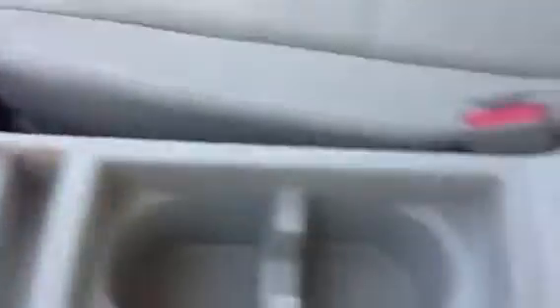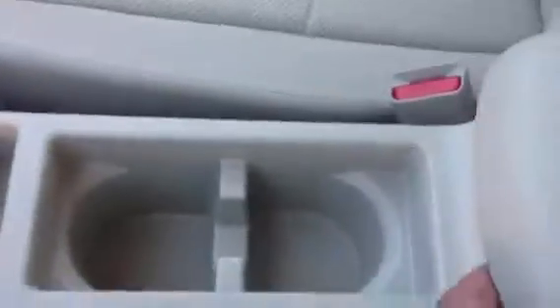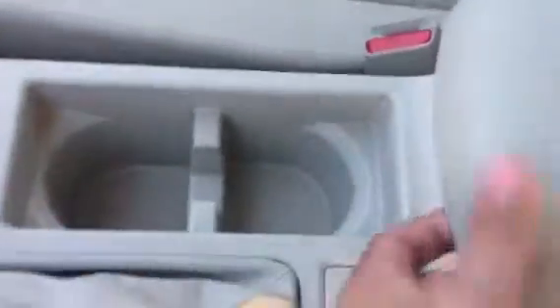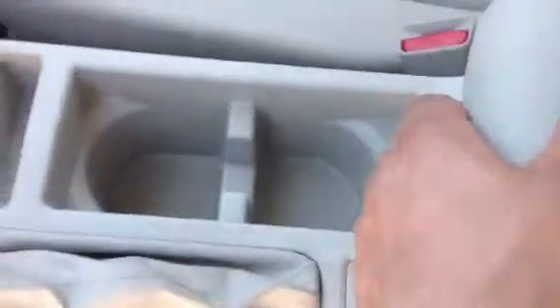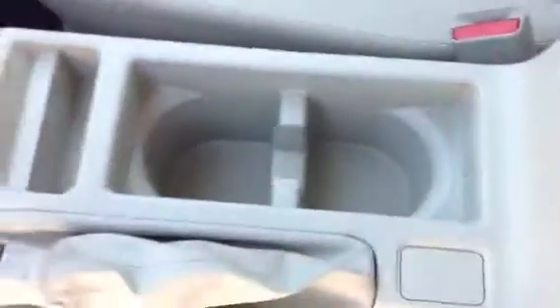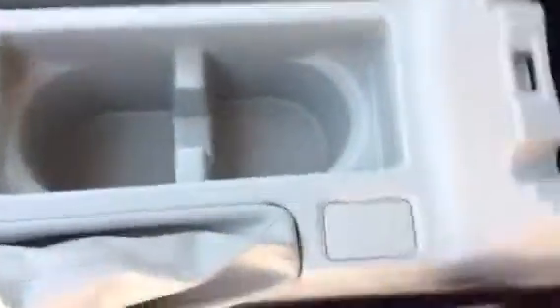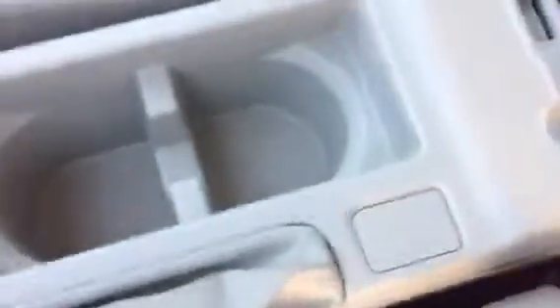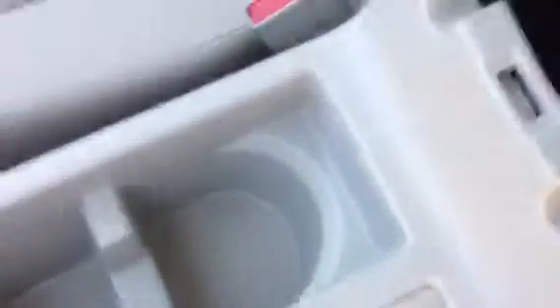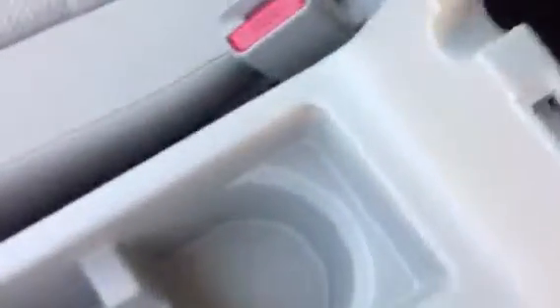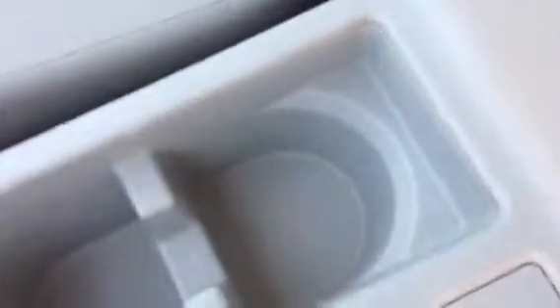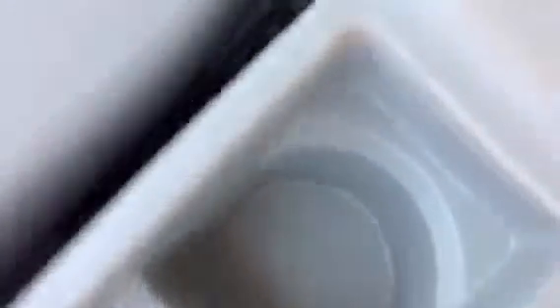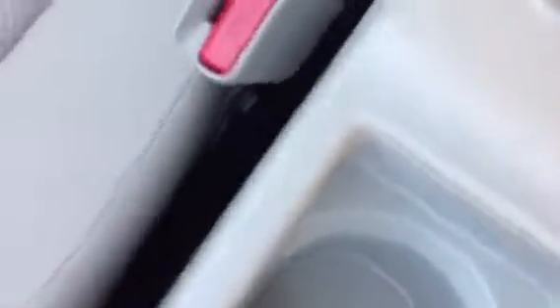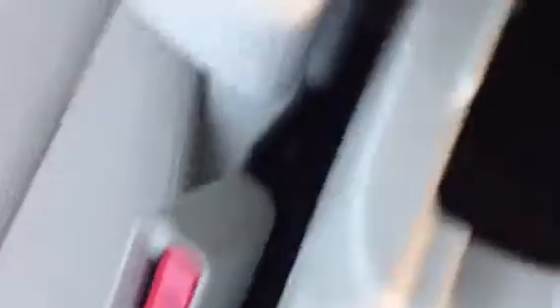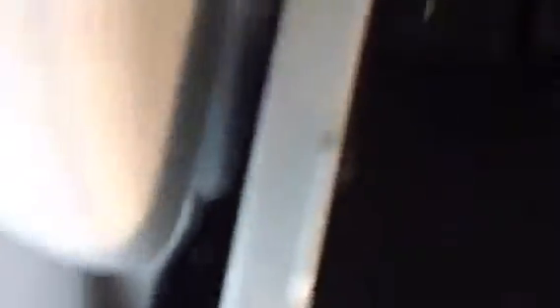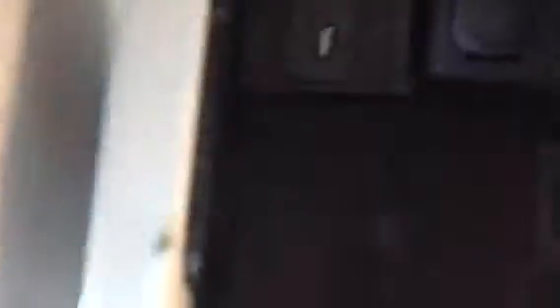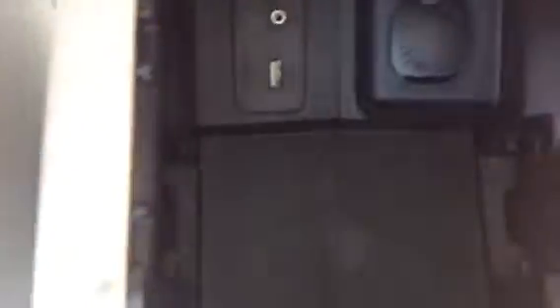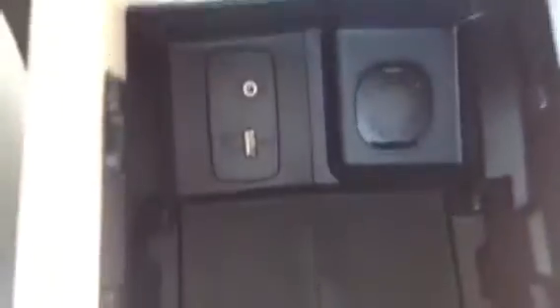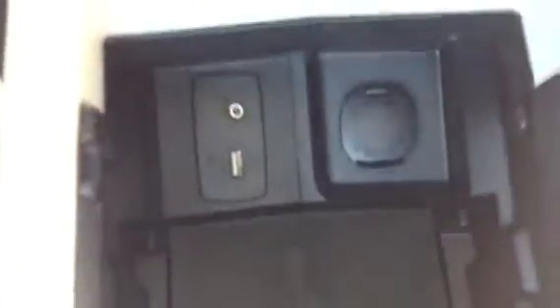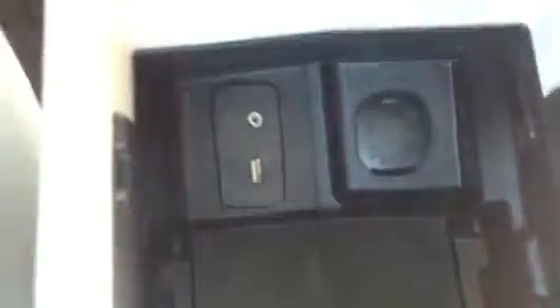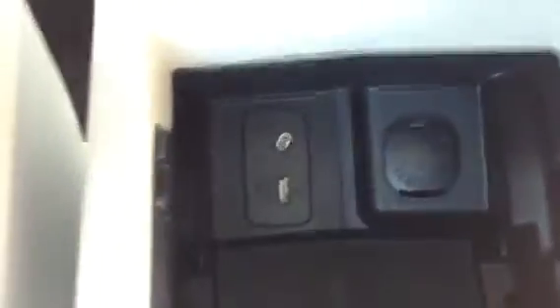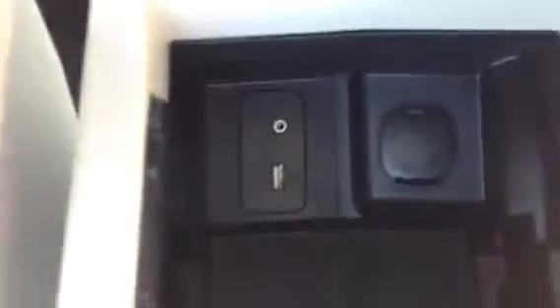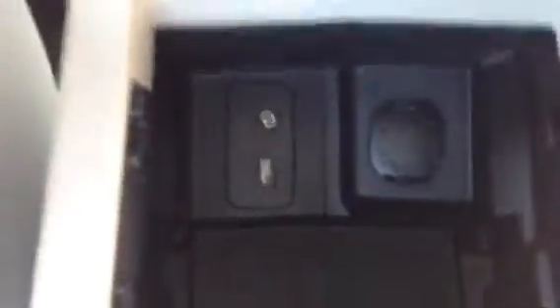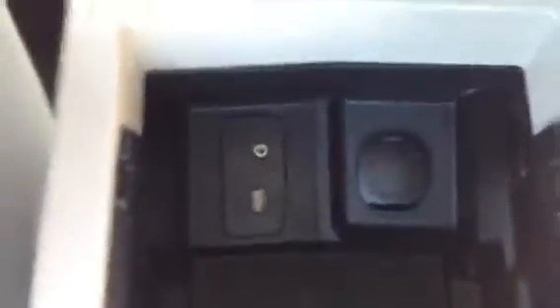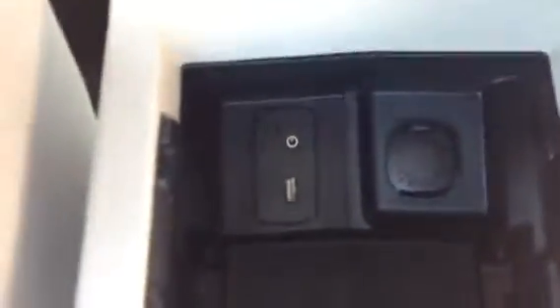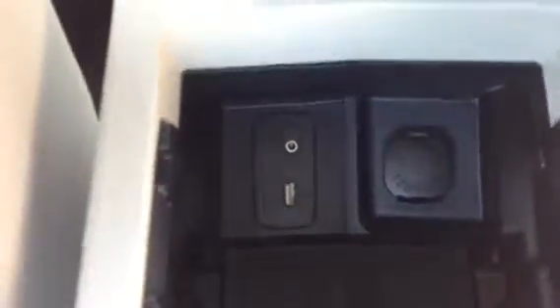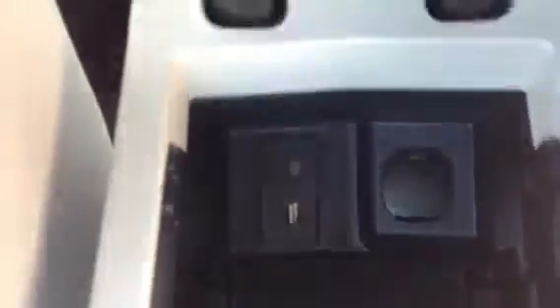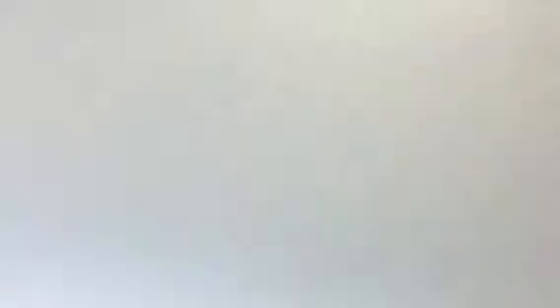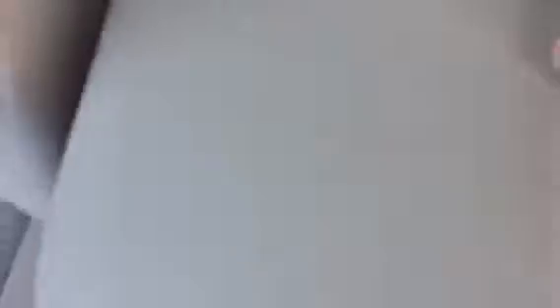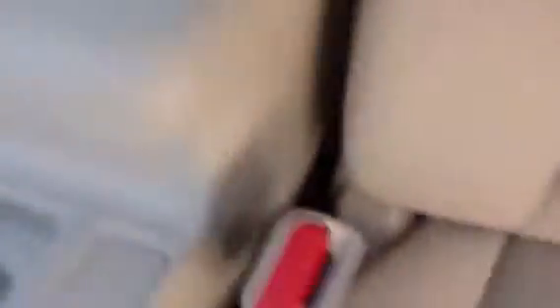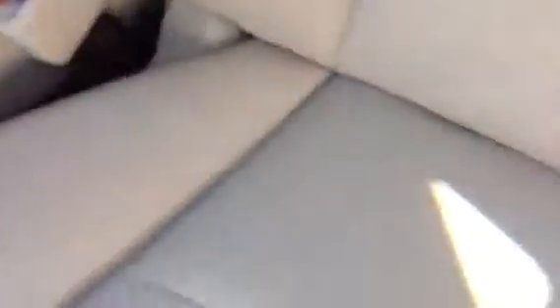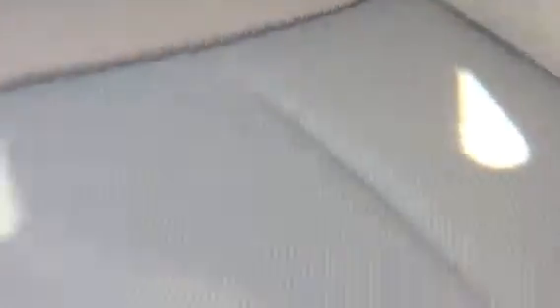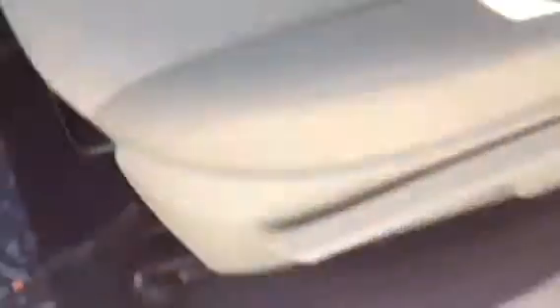Inside this center console, there is a USB charging port and an auxiliary jack. So you can plug in your smartphone or an iPod, MP3 player, and listen to your own tunes while you drive.